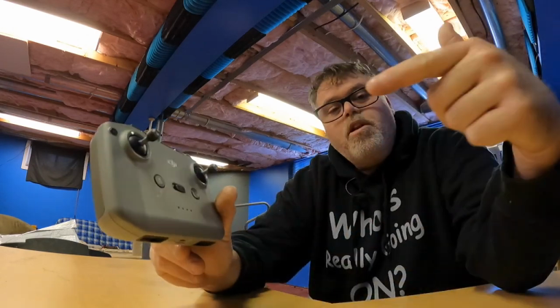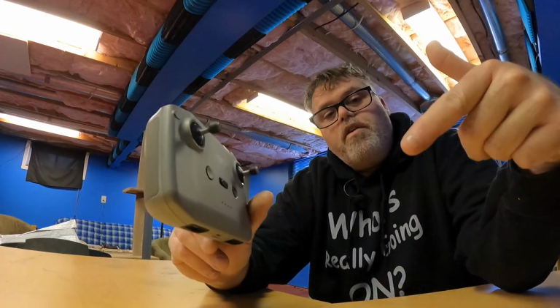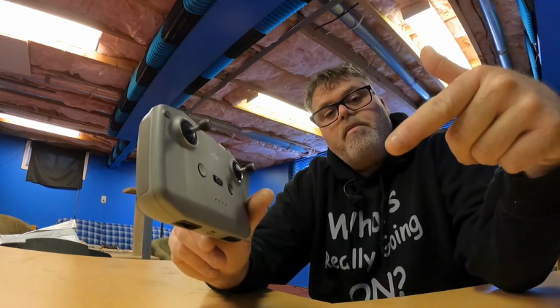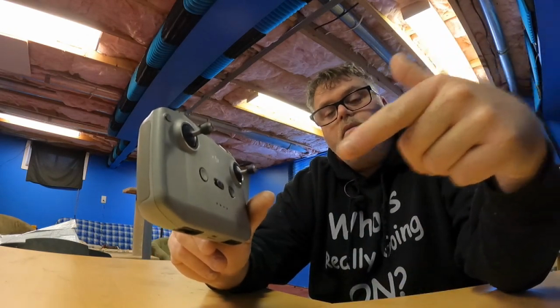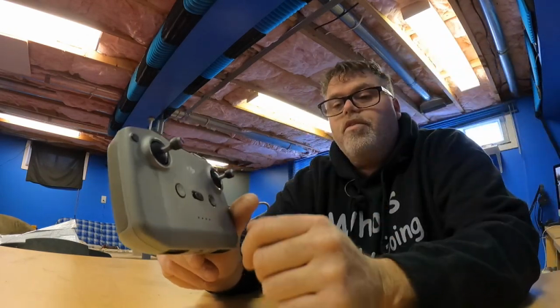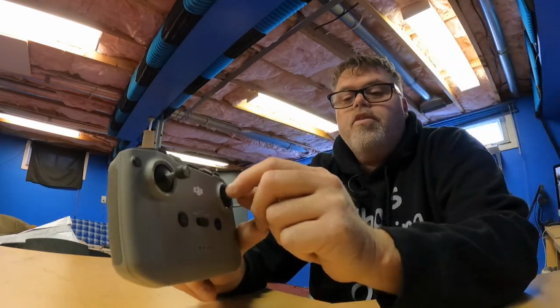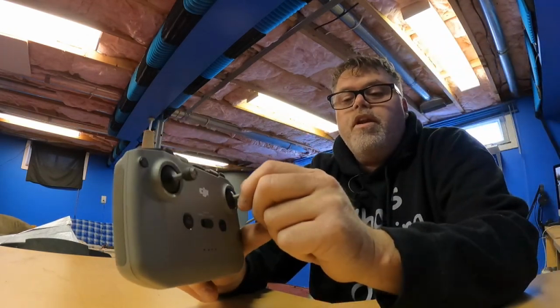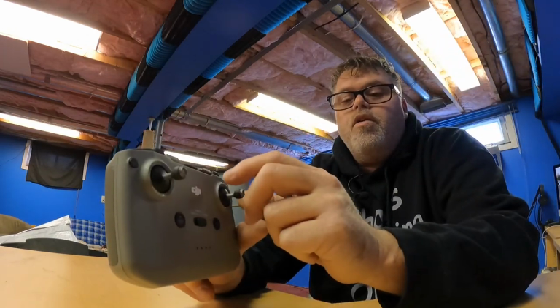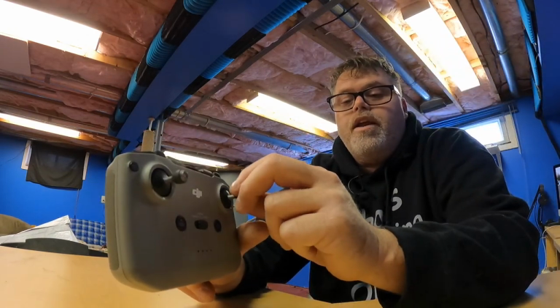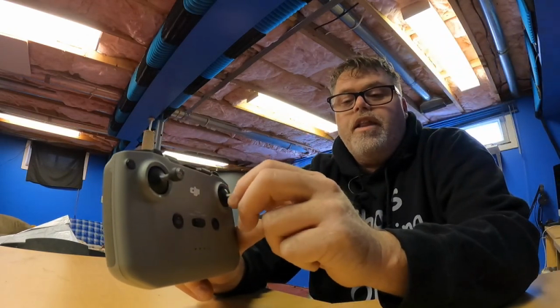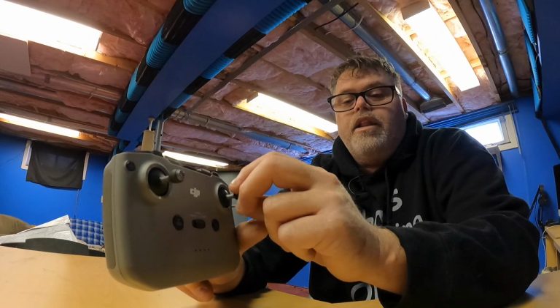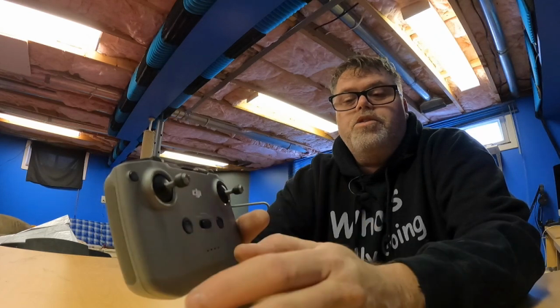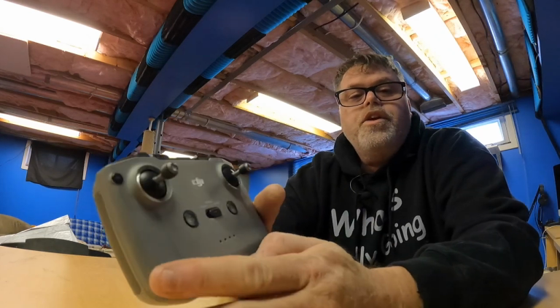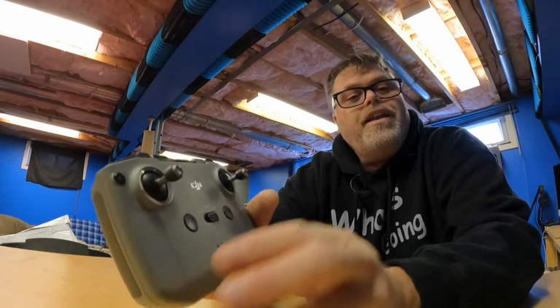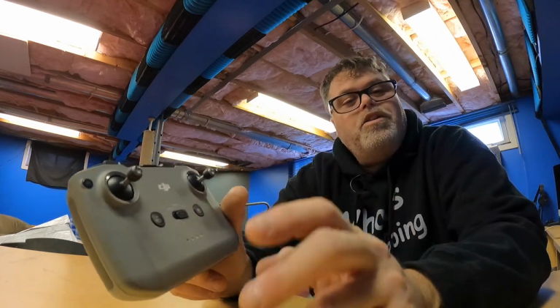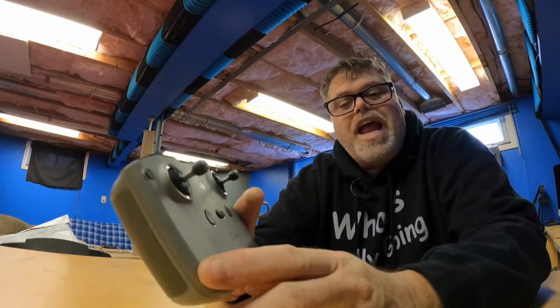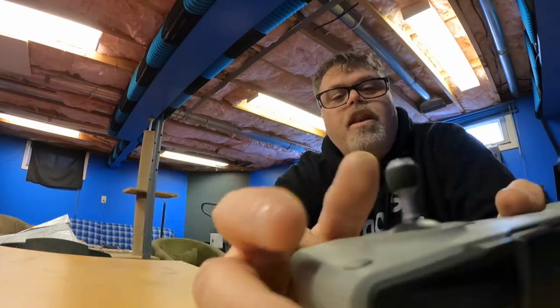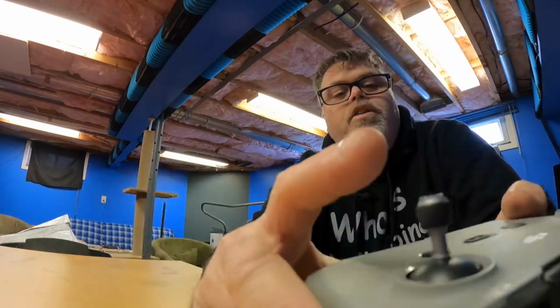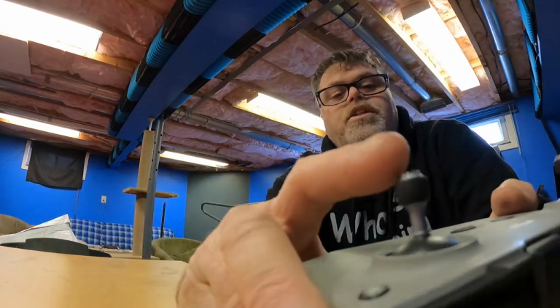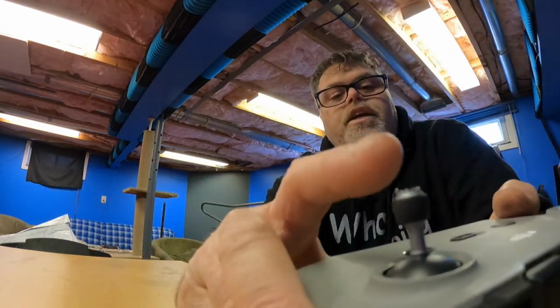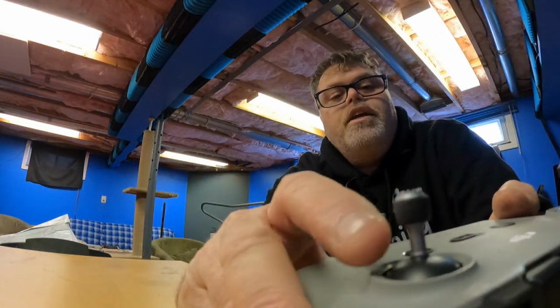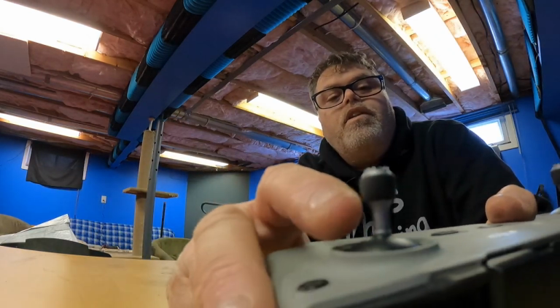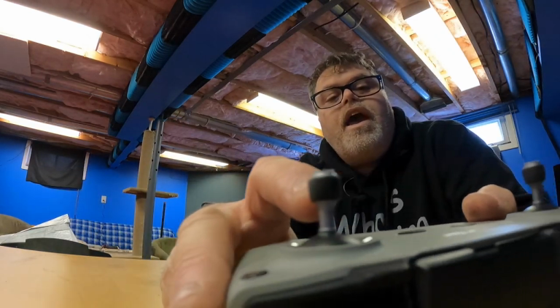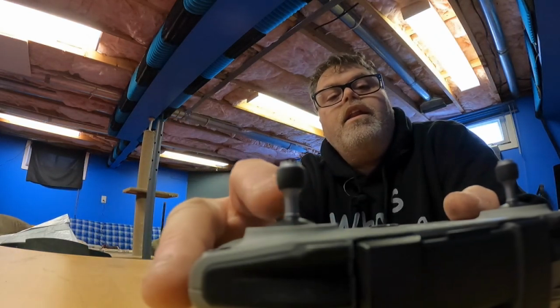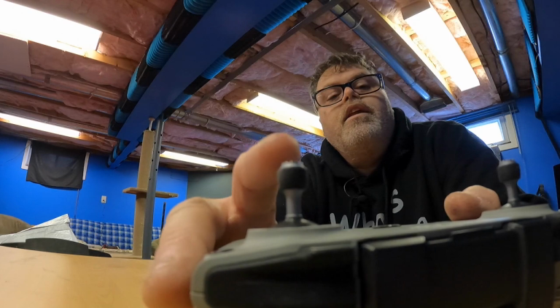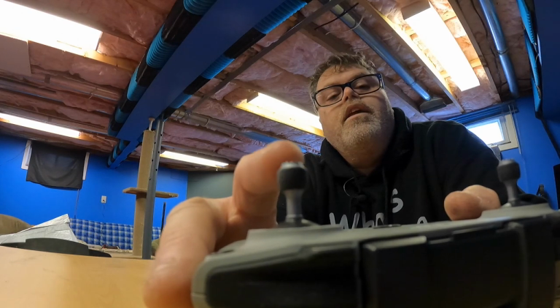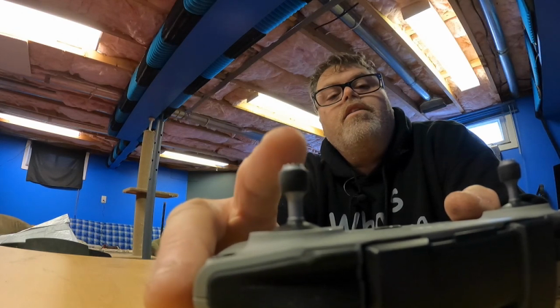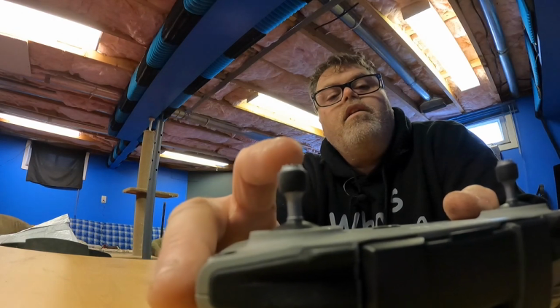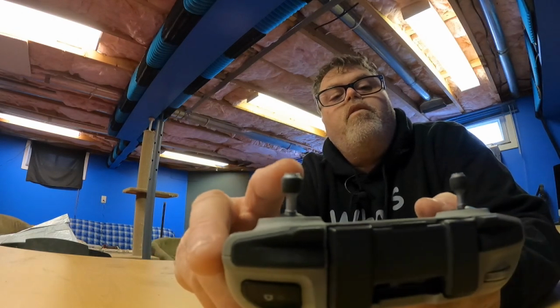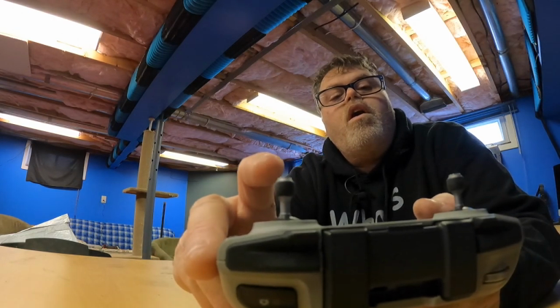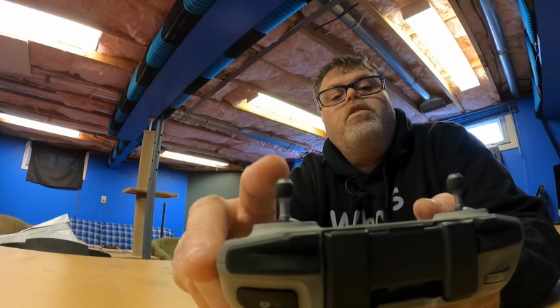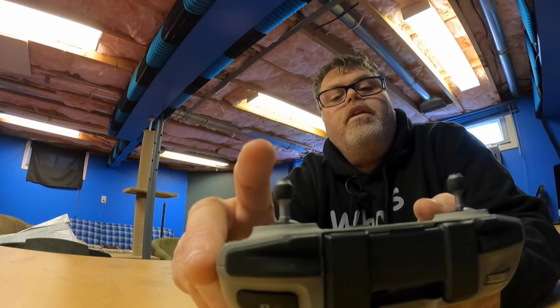Let me know if you have the same problem with this. When I finally got it loose, it did a little snap. And now the joystick, if you look at it, it's got a little bit of a wobble to it.